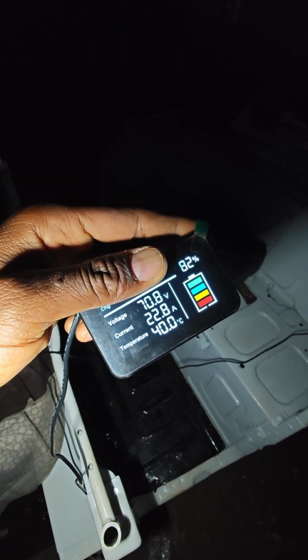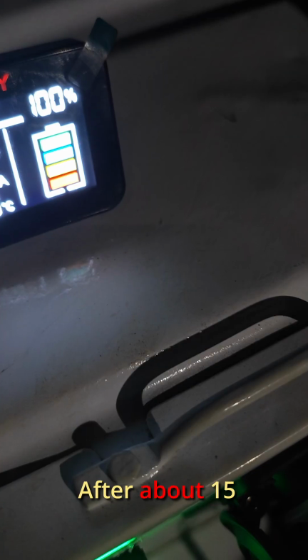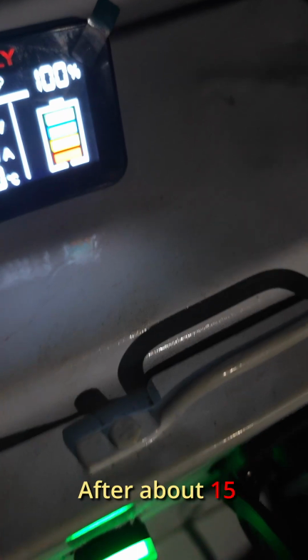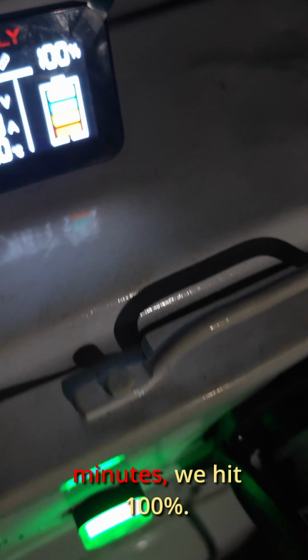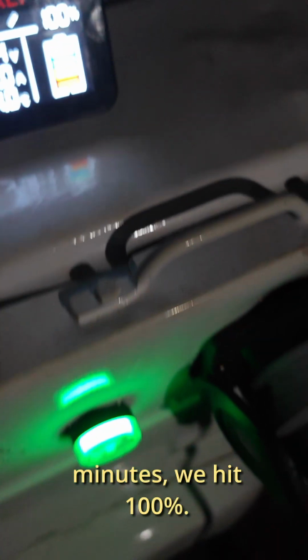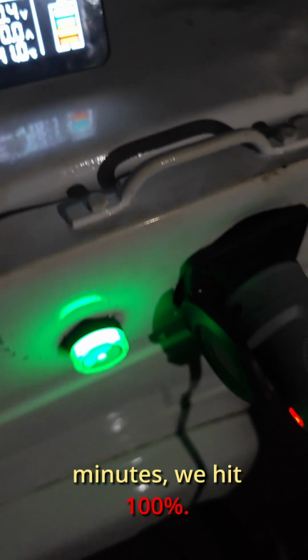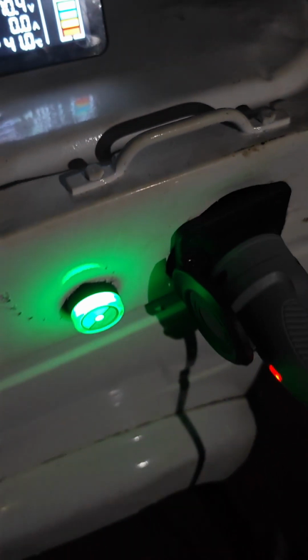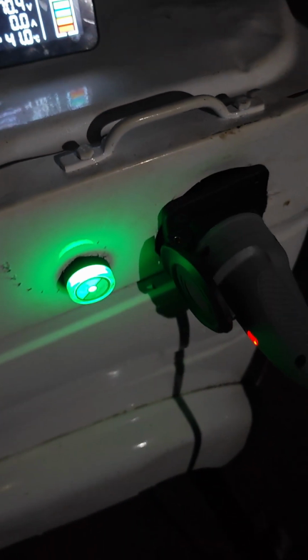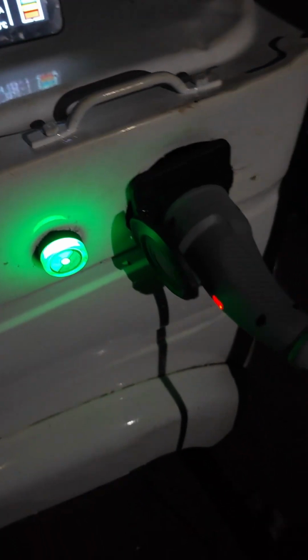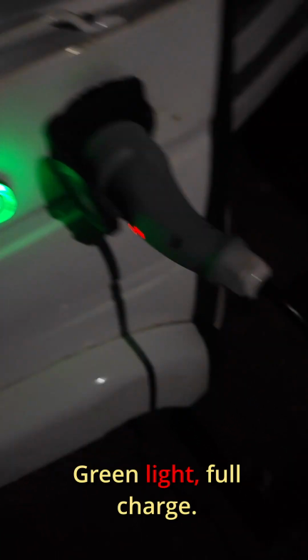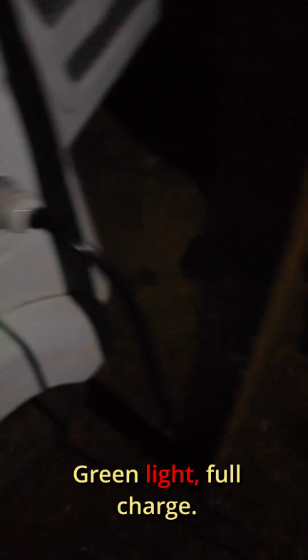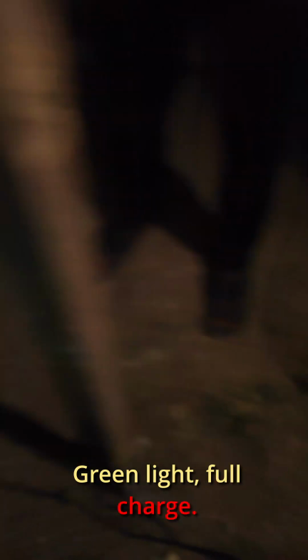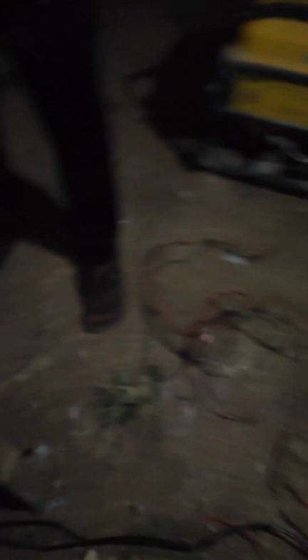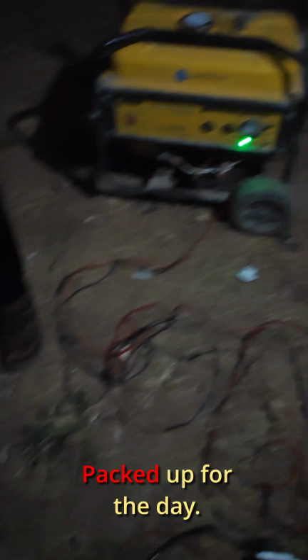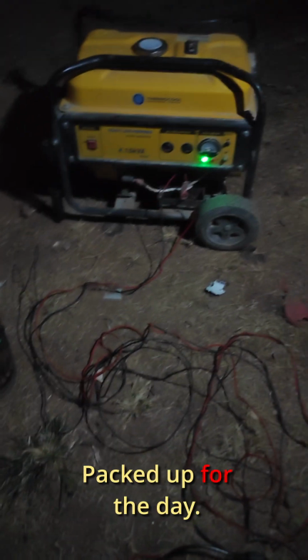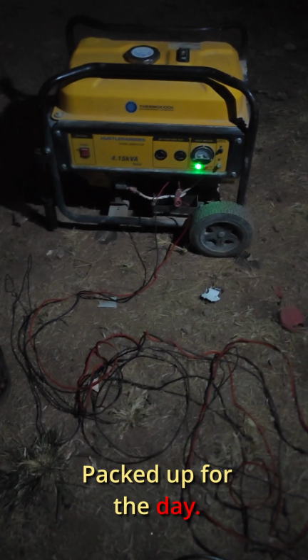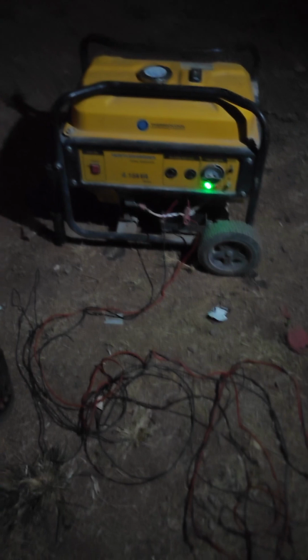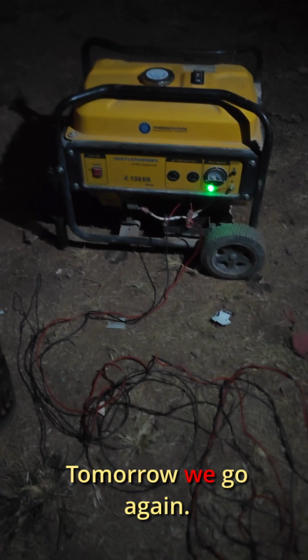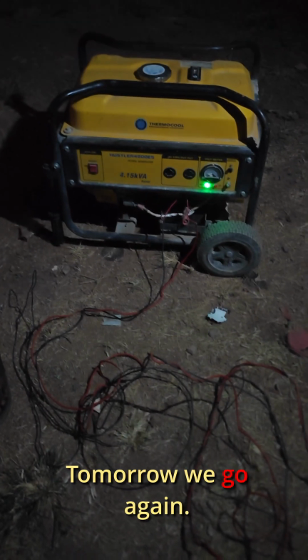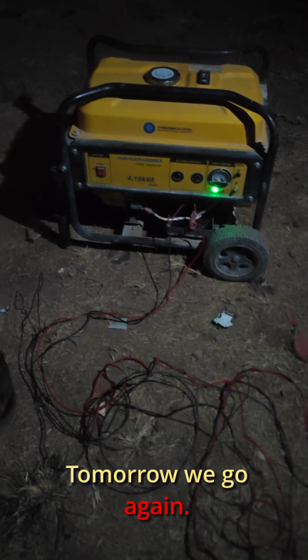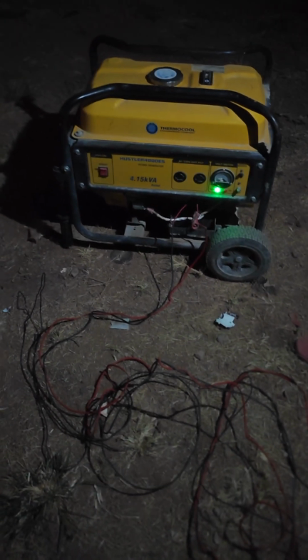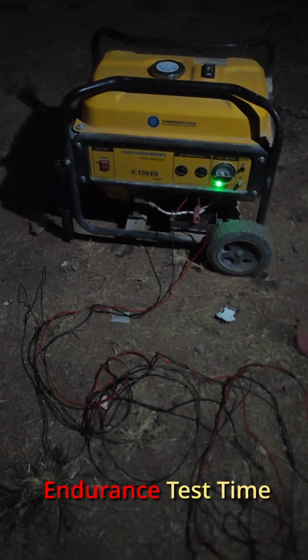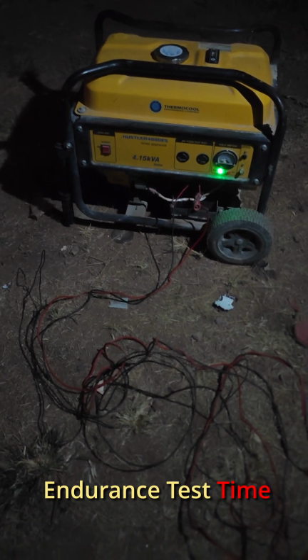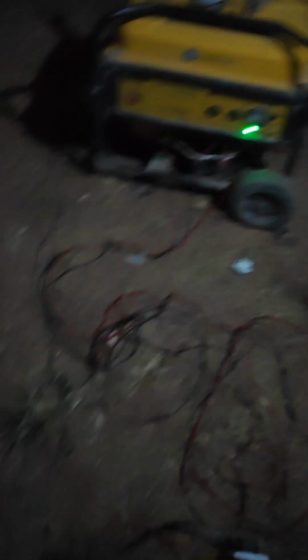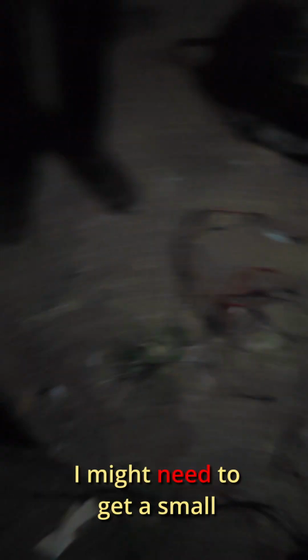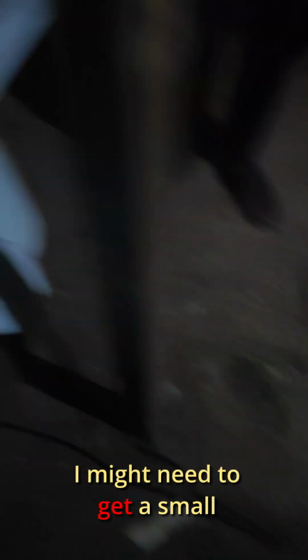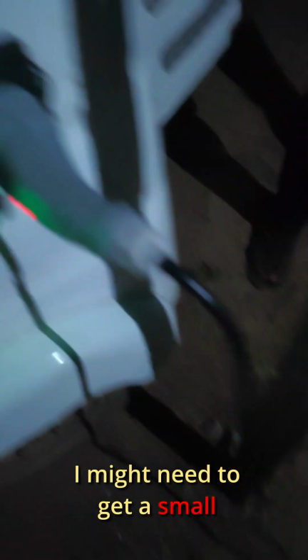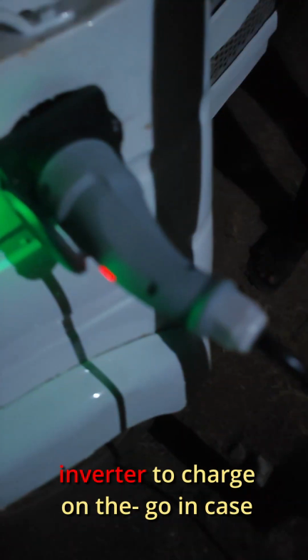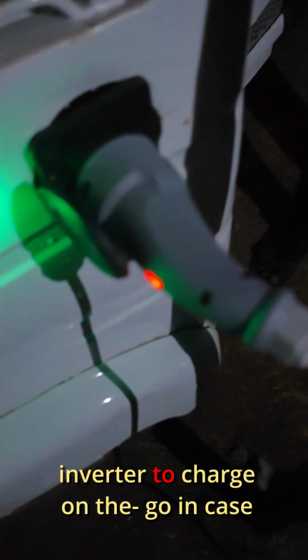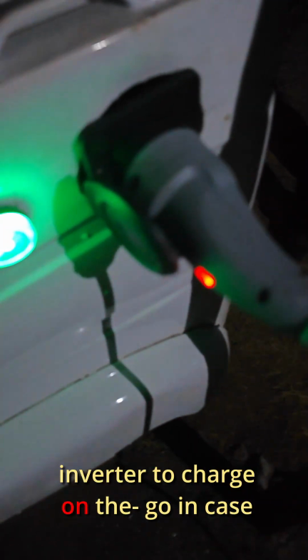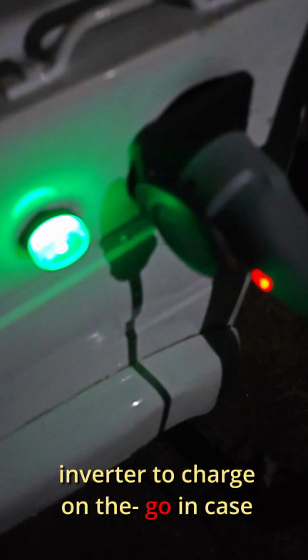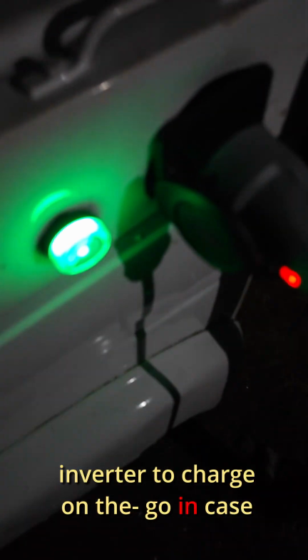After about 15 minutes we hit 100 percent — green light, full charge. Packed up for the day. Tomorrow we go again and there is test time.